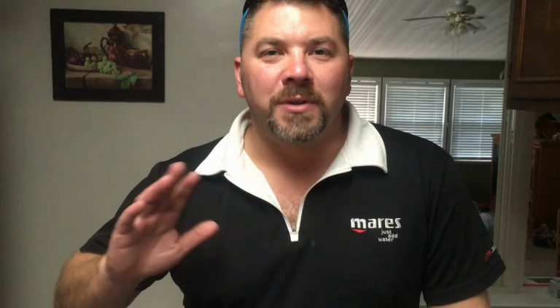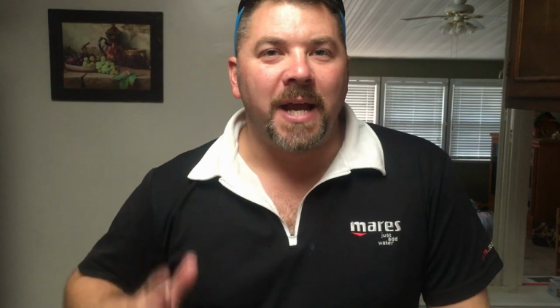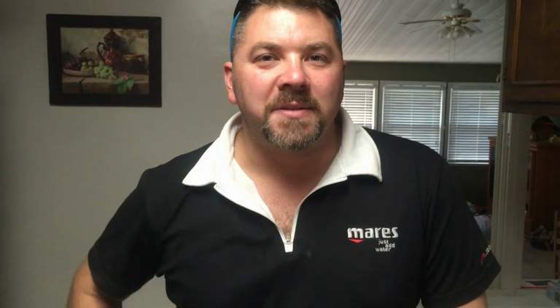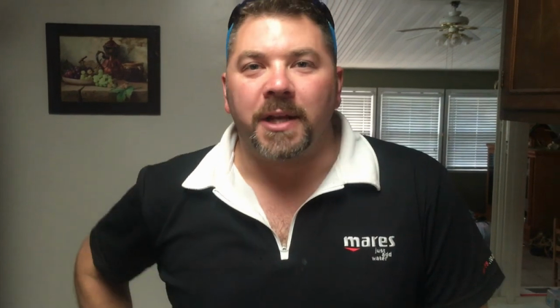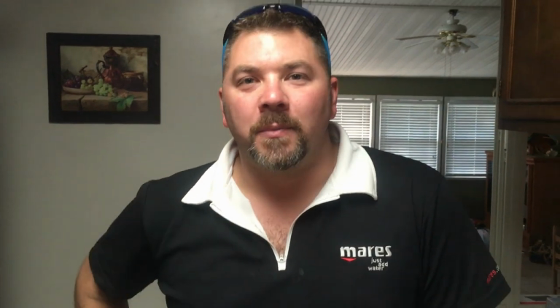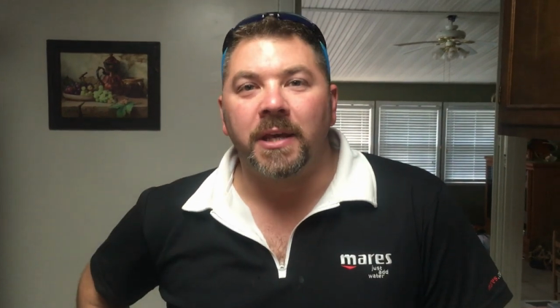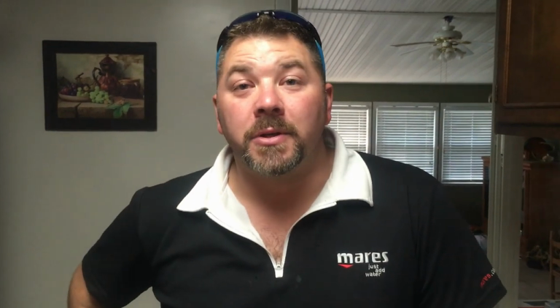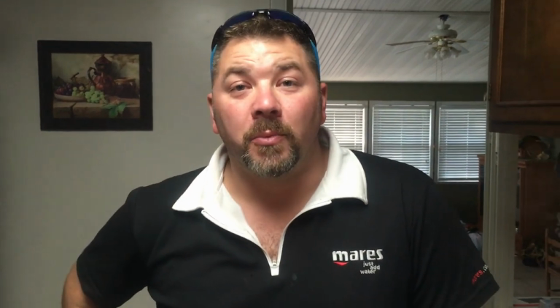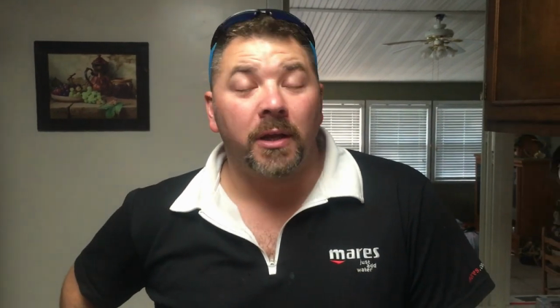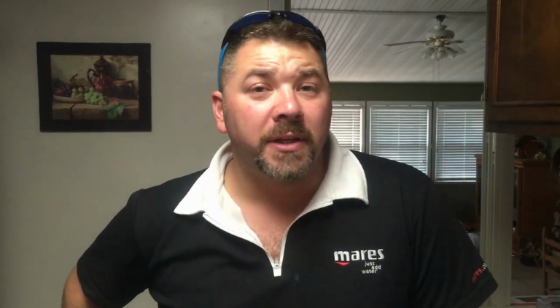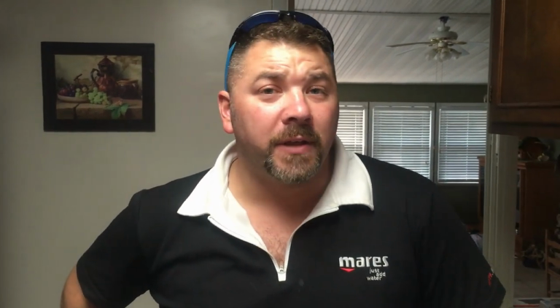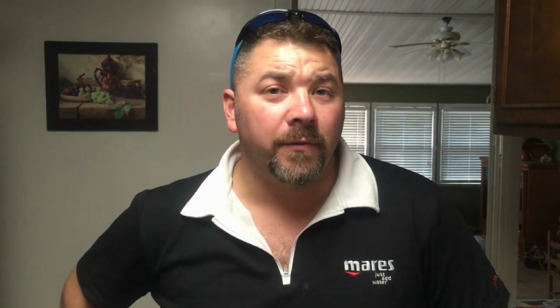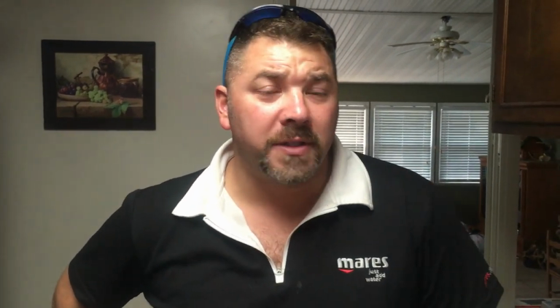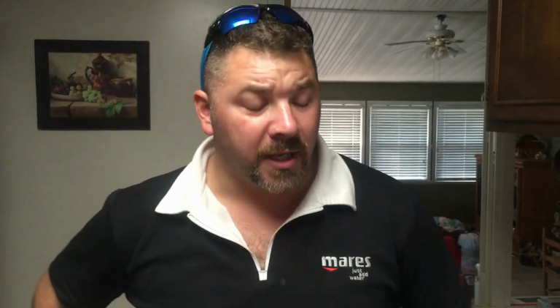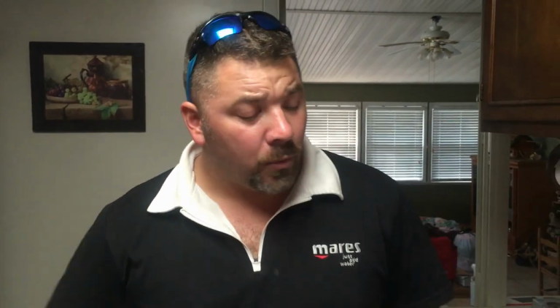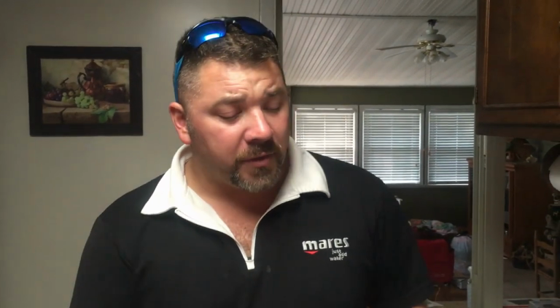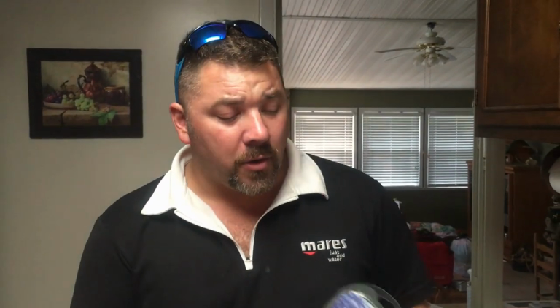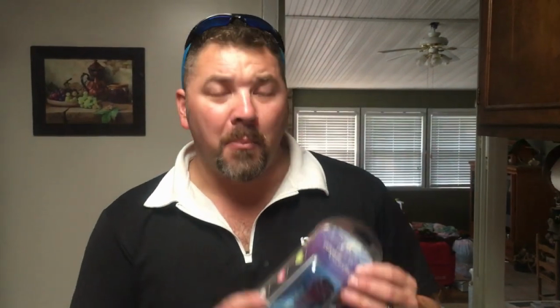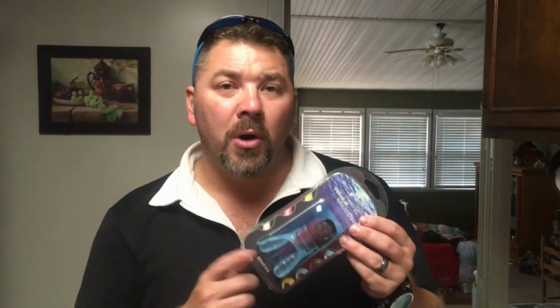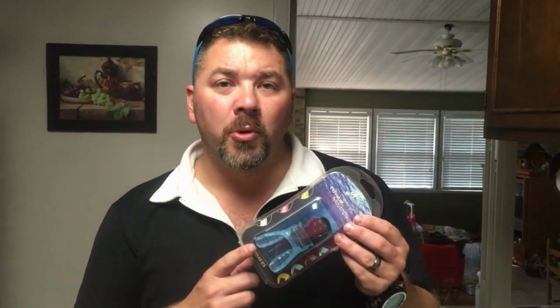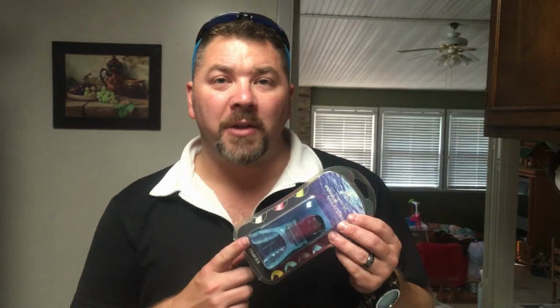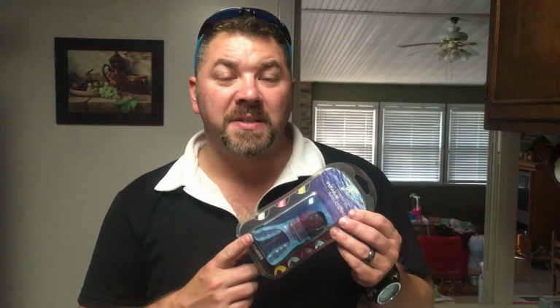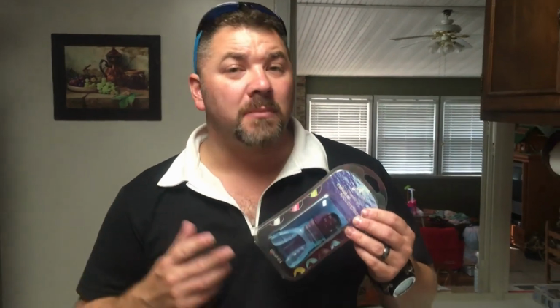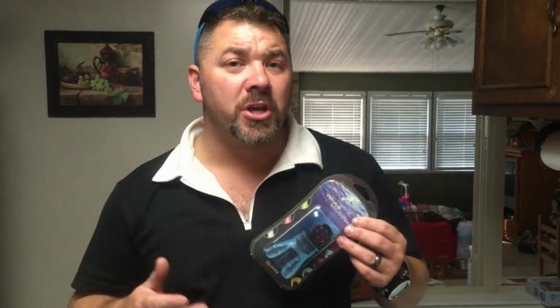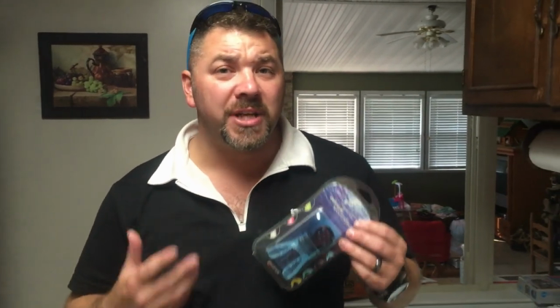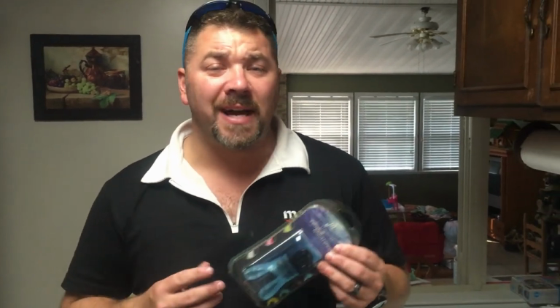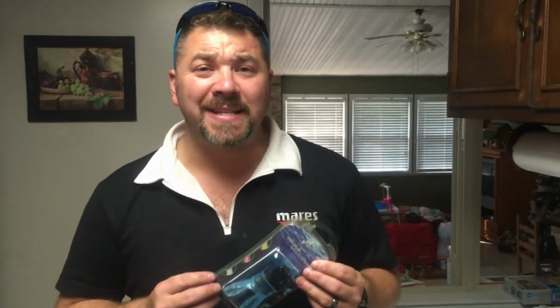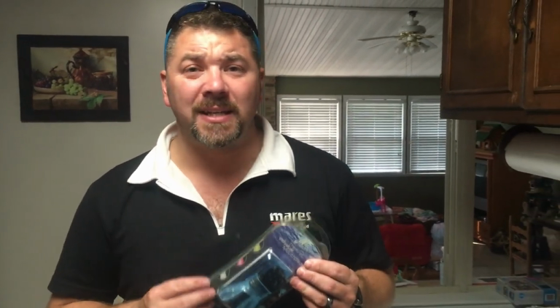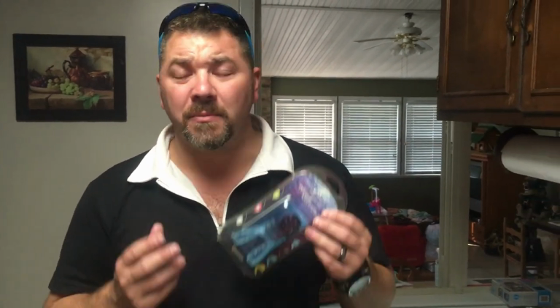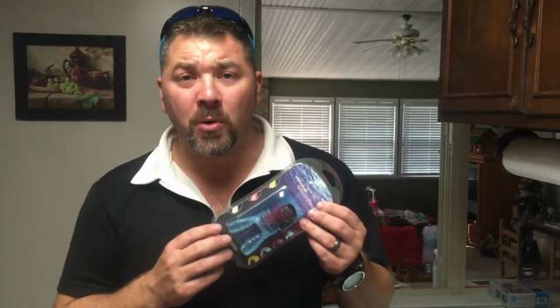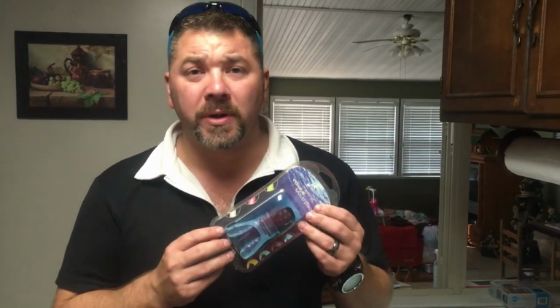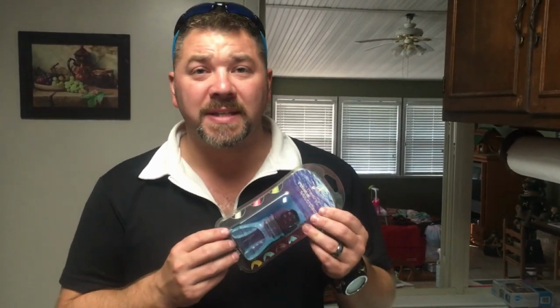What's up guys, it's Brian again from Lake Hickory Scooby Marina. I've got a really neat video for you today — we're gonna talk about moldable mouthpieces and I'm gonna show you just how easy it is to mold one of these.